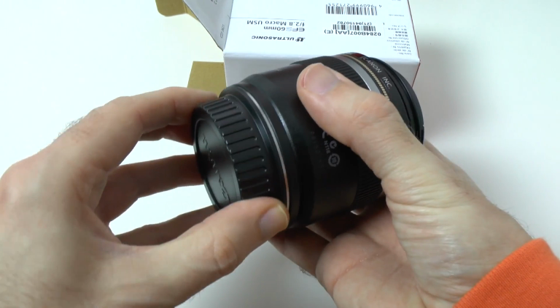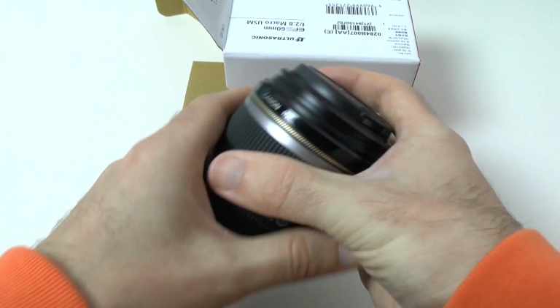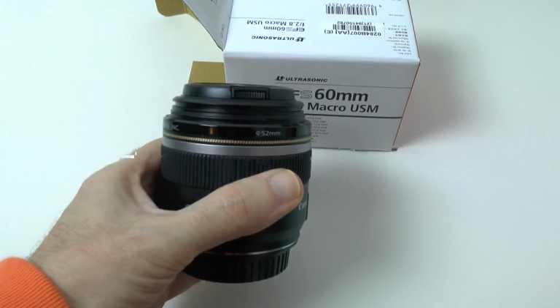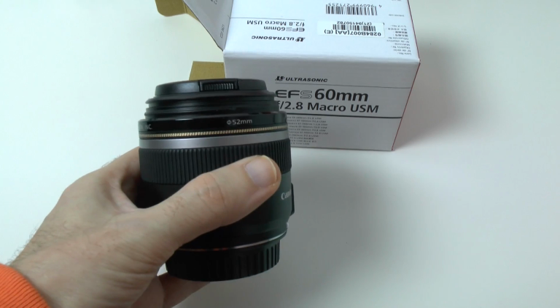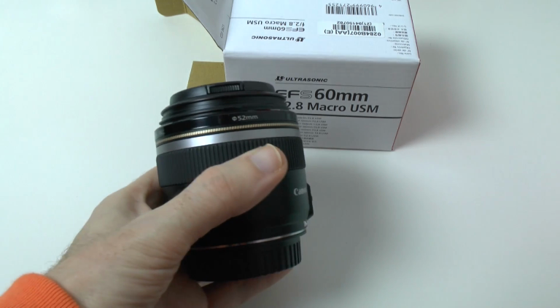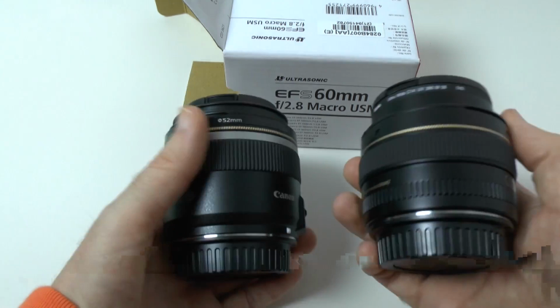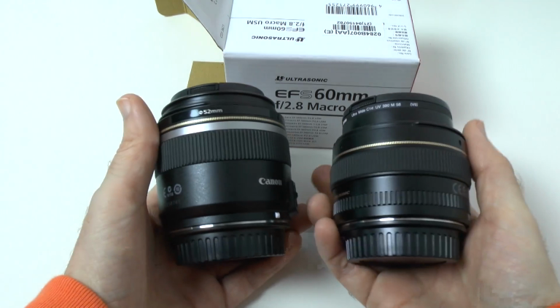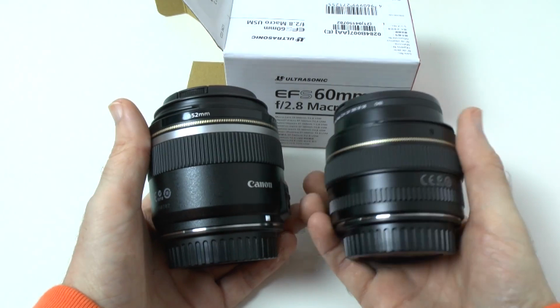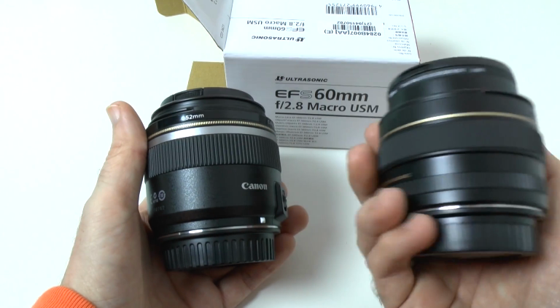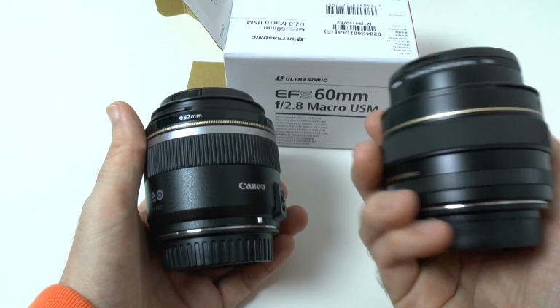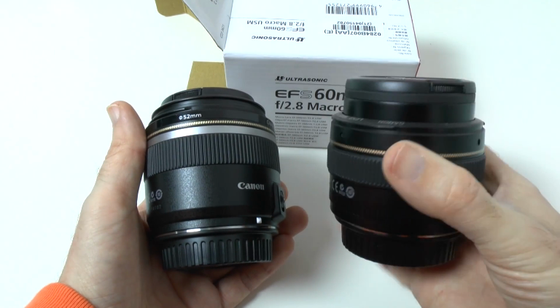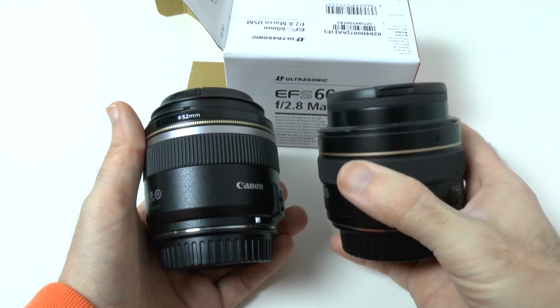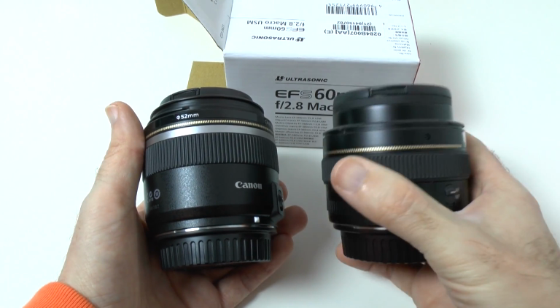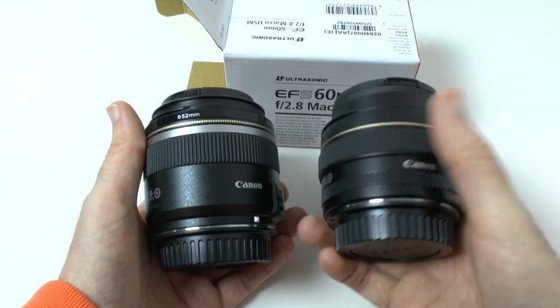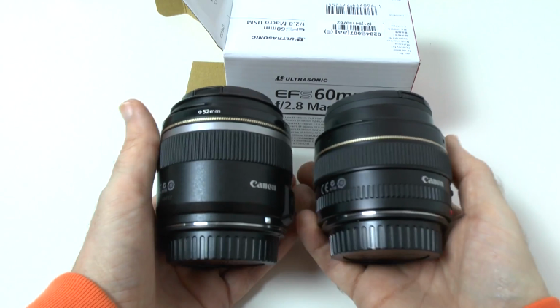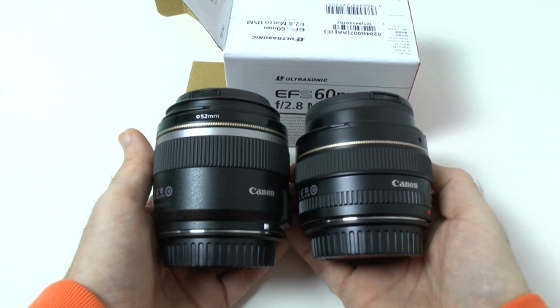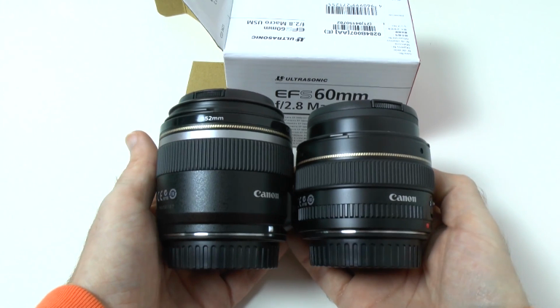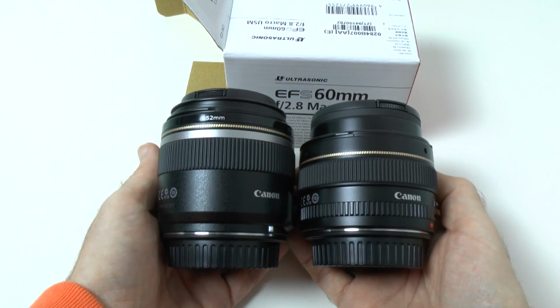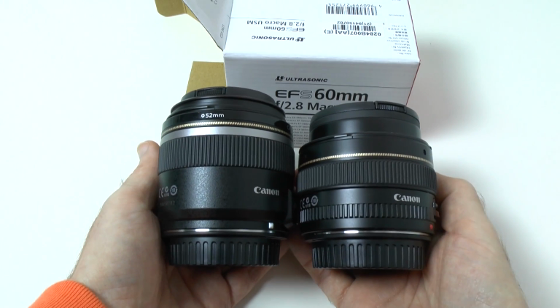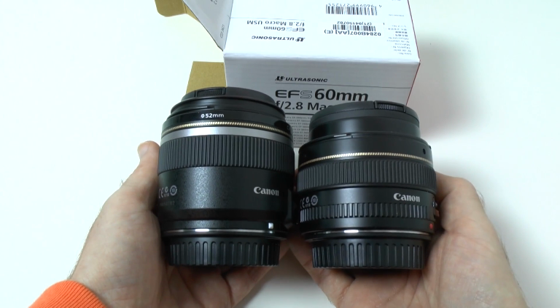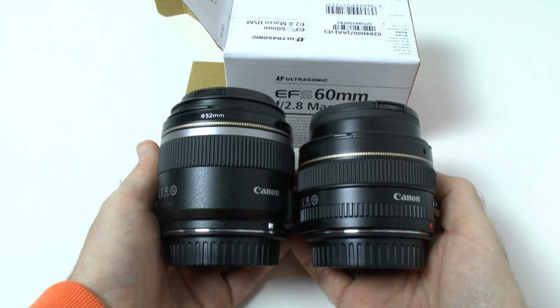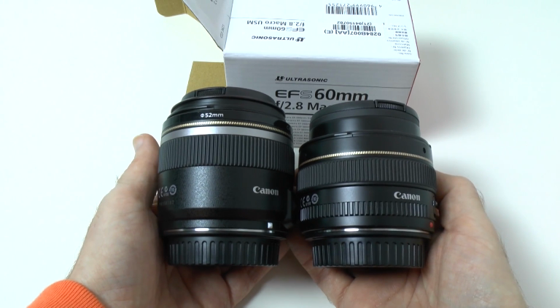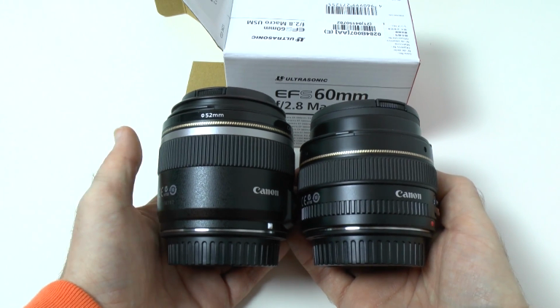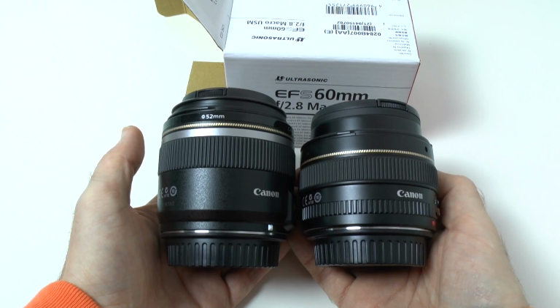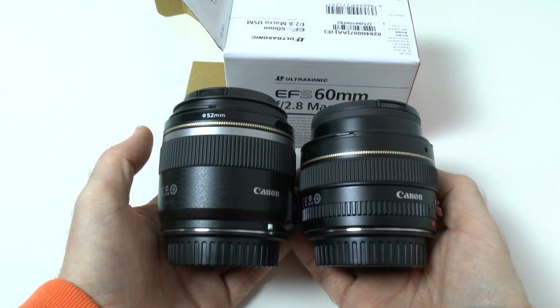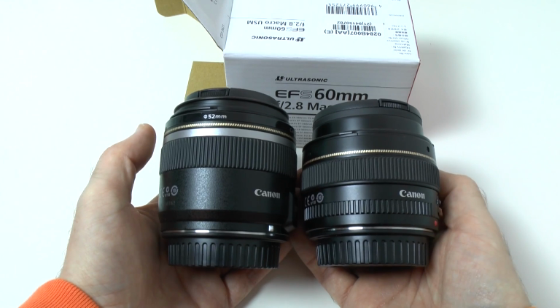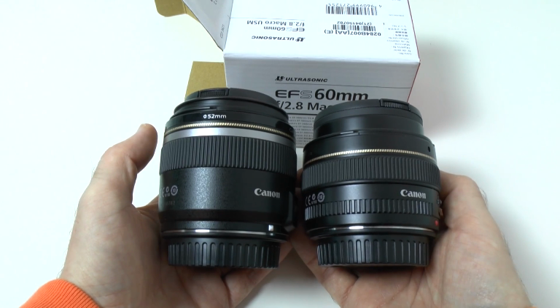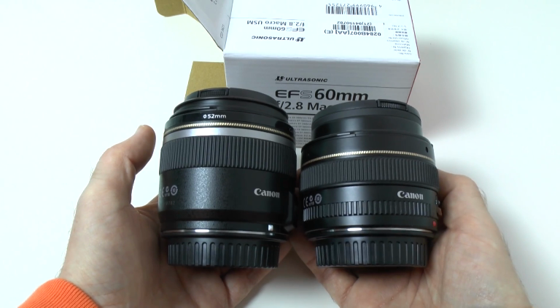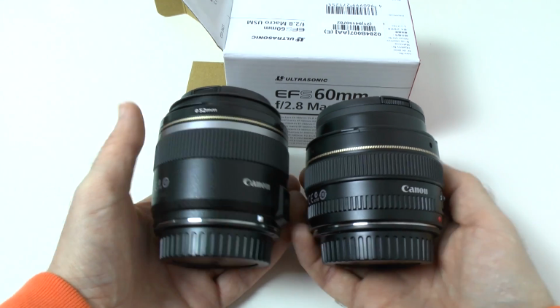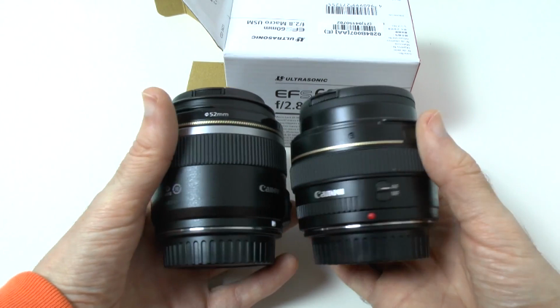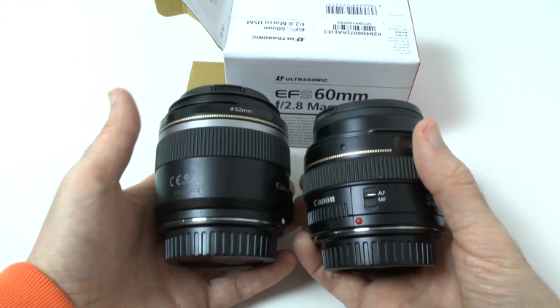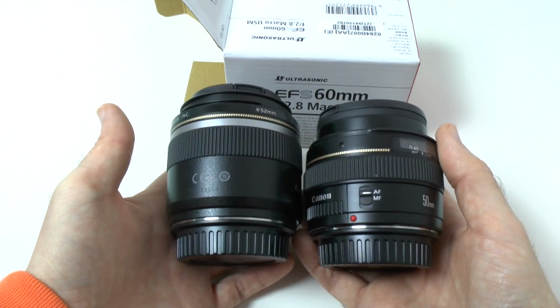I'm going to pull into shot my 50 millimeter — this is a 50mm f1.4 — just to give you a size comparison. It's almost identical in size, just a tiny bit bigger than my 50mm f1.4.